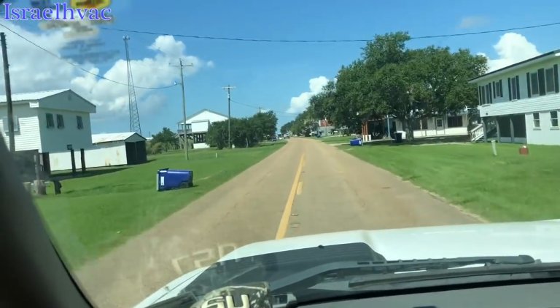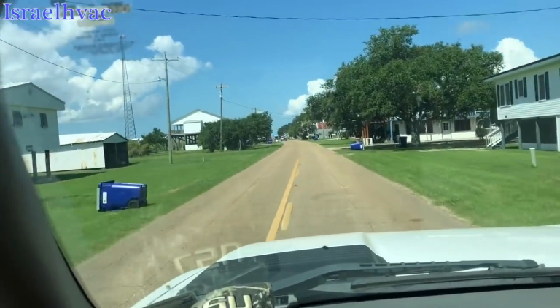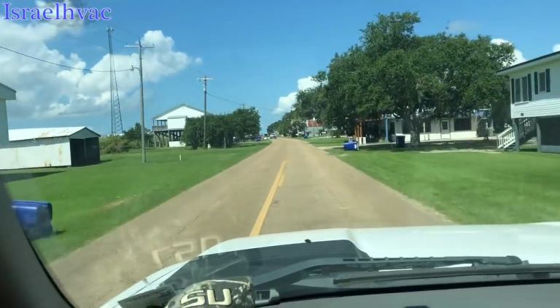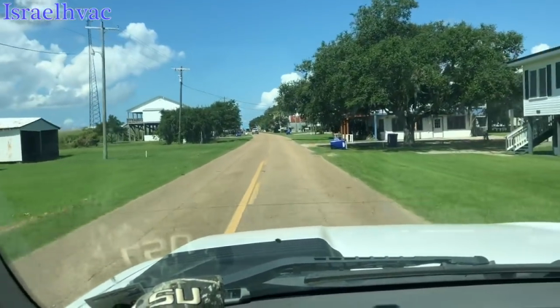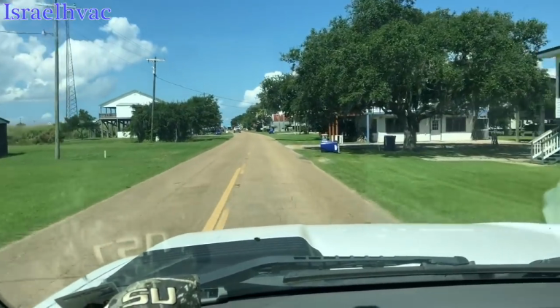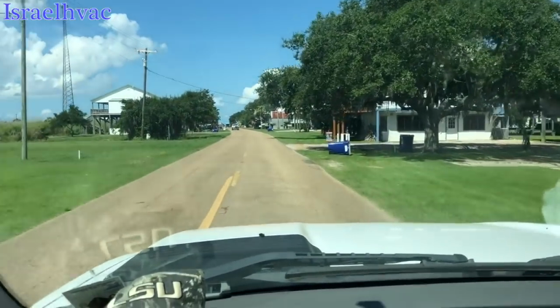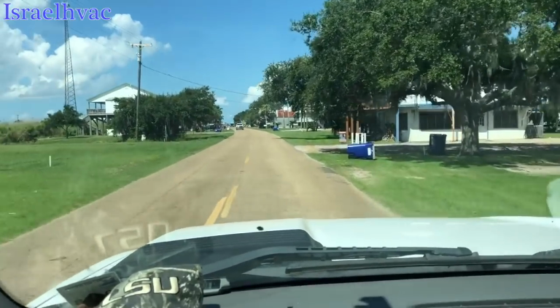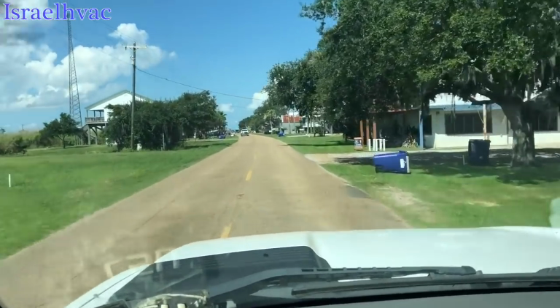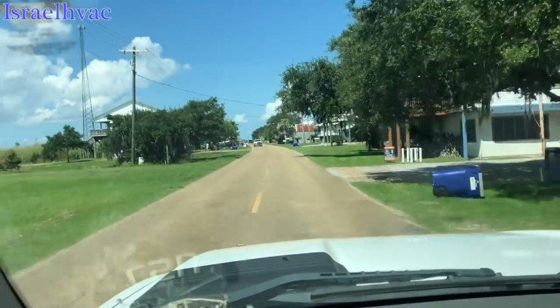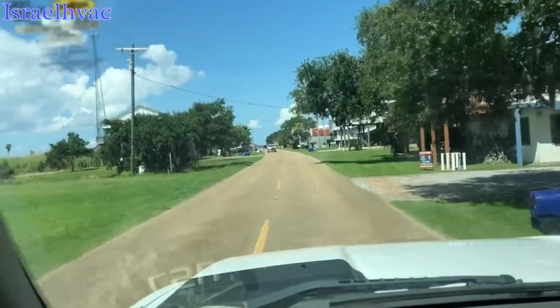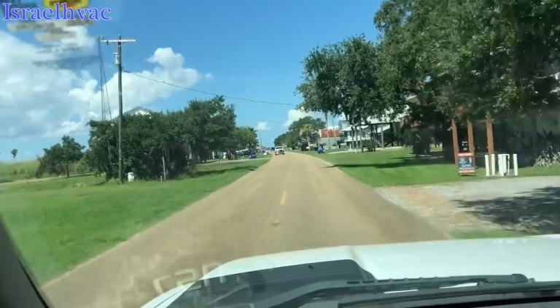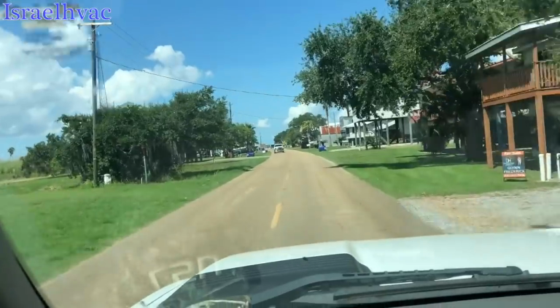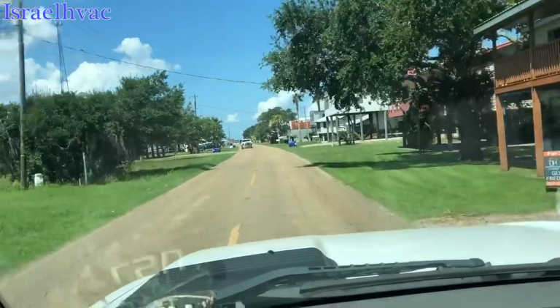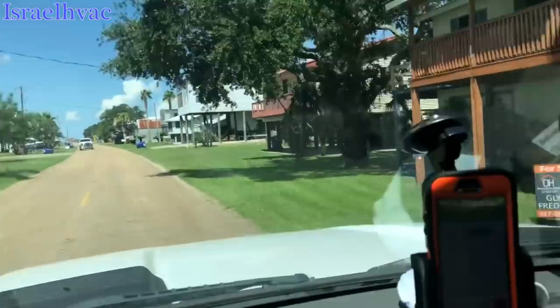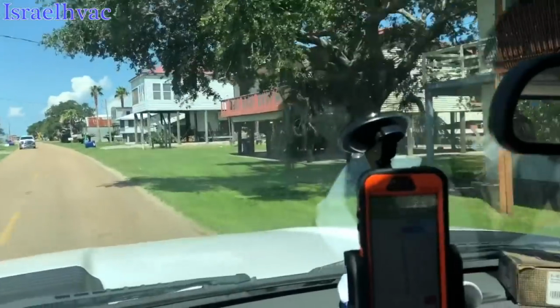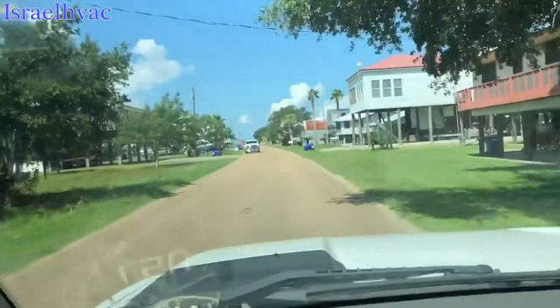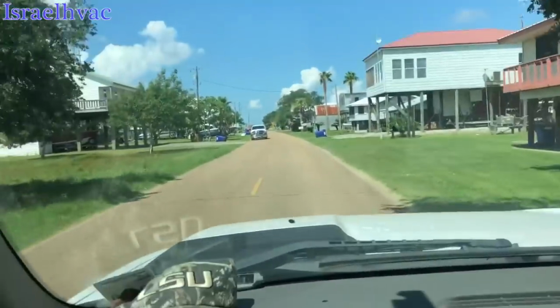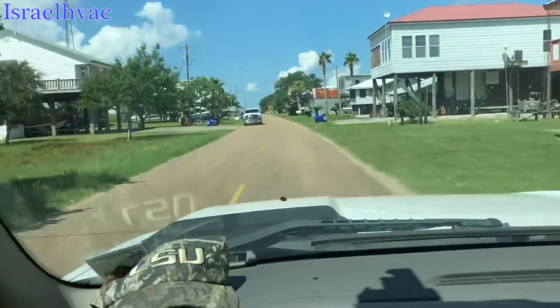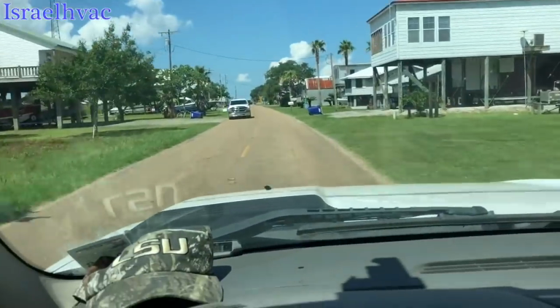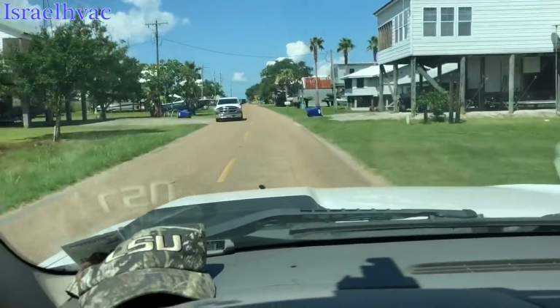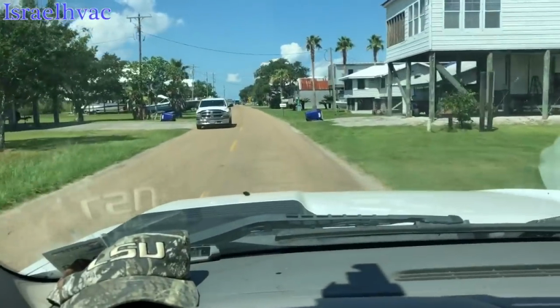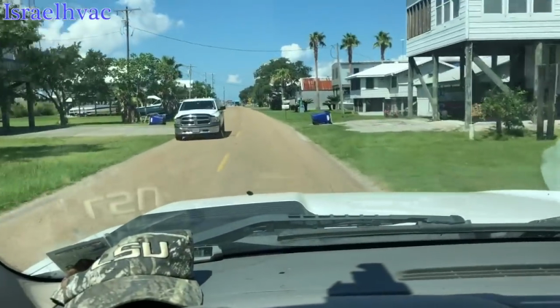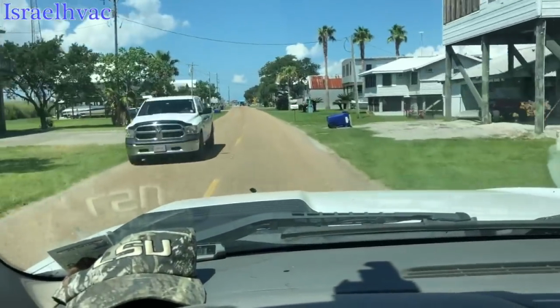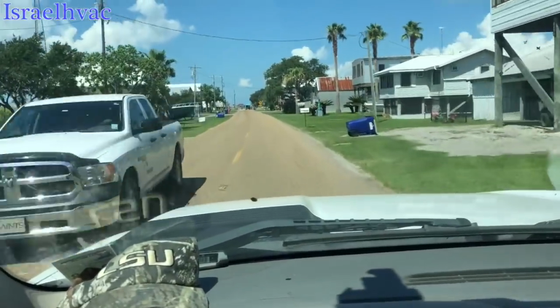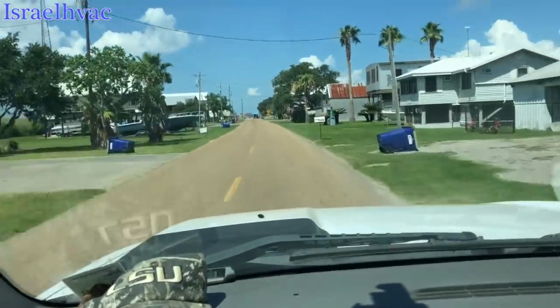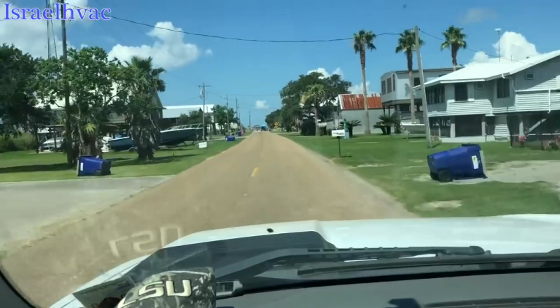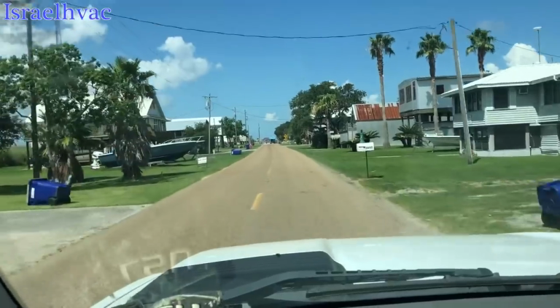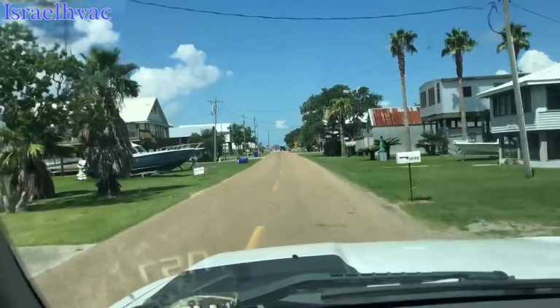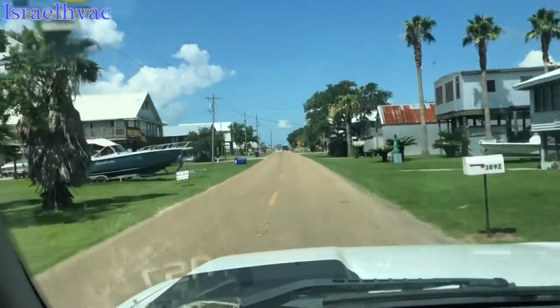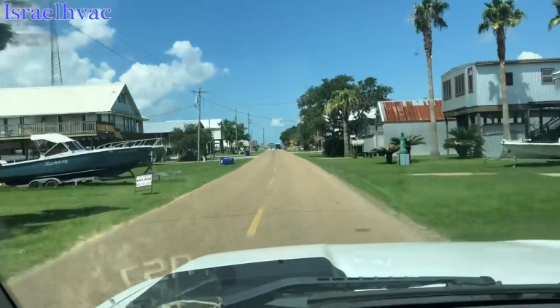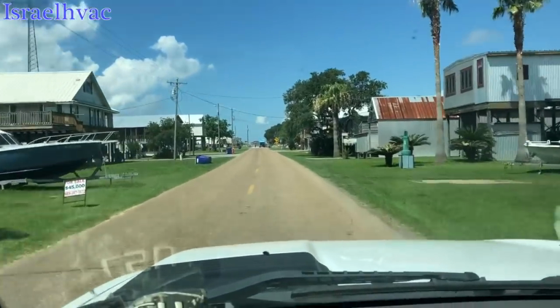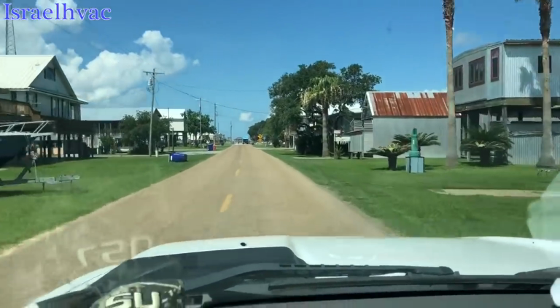Anyways, beautiful out here guys. All this is on the water. Well, these aren't, but the one we're going to is. It's on the water. It's absolutely gorgeous out here.